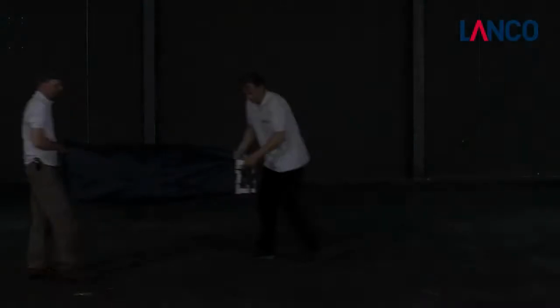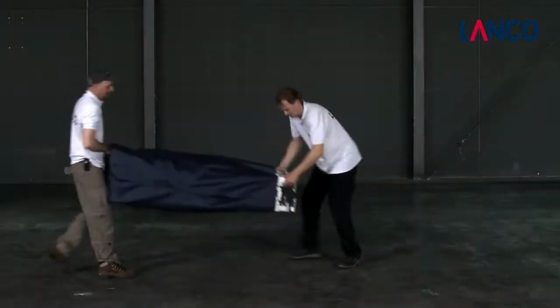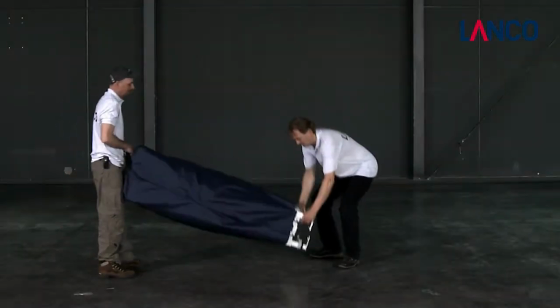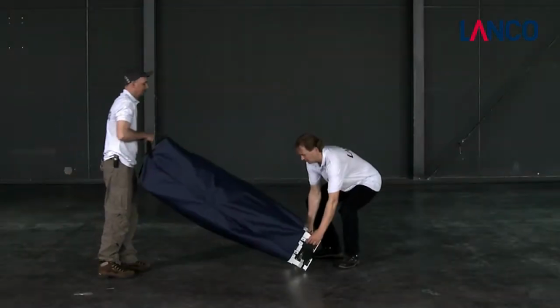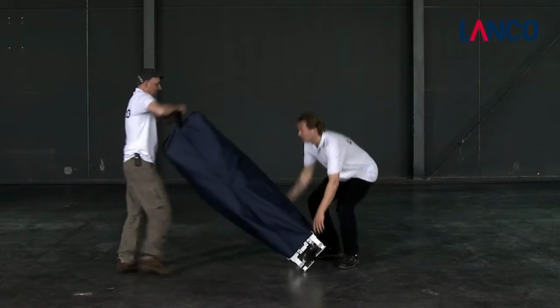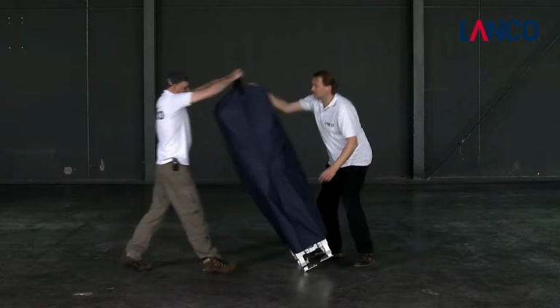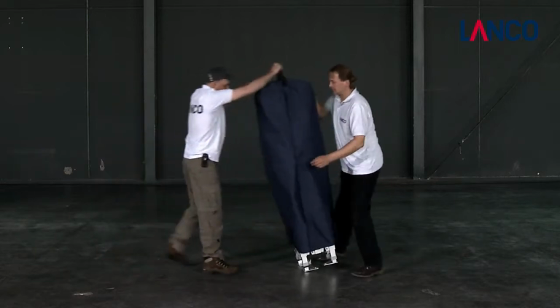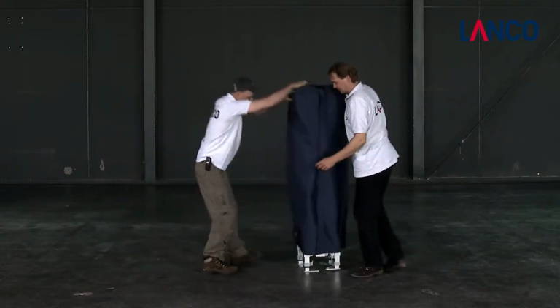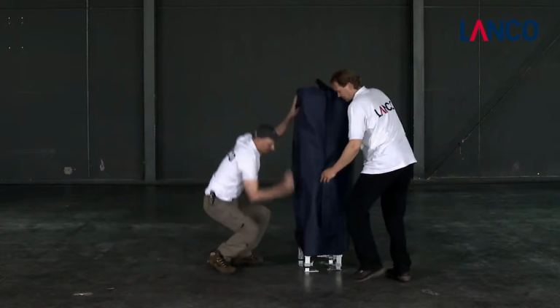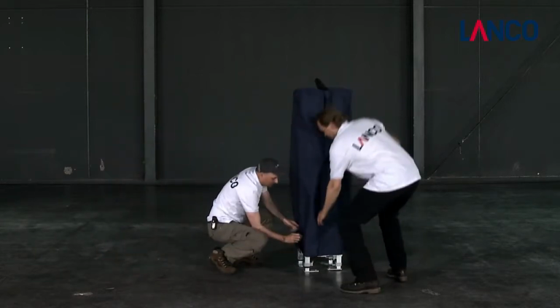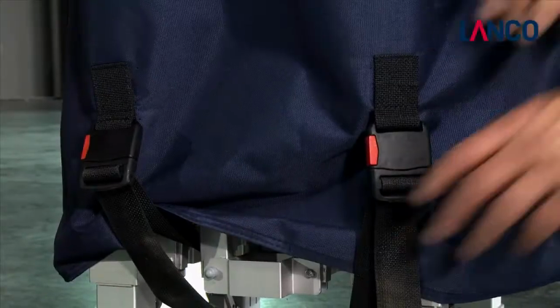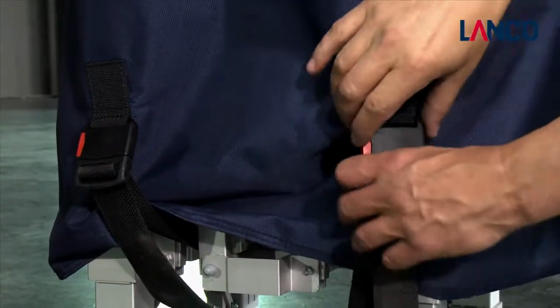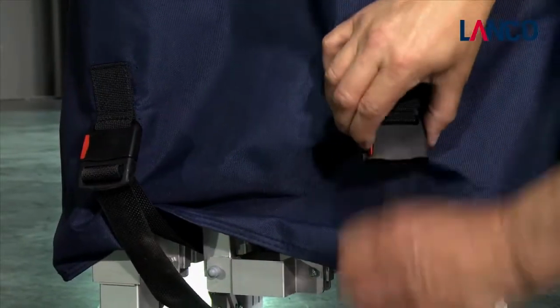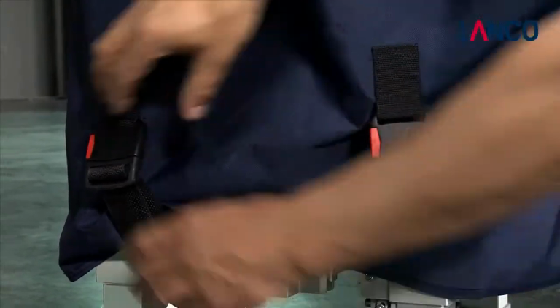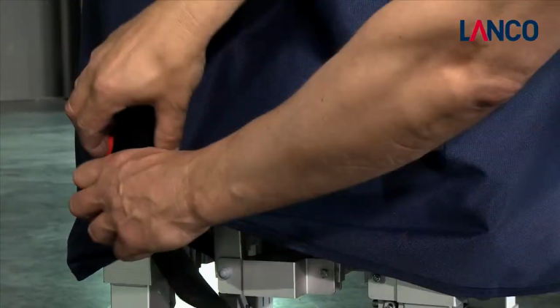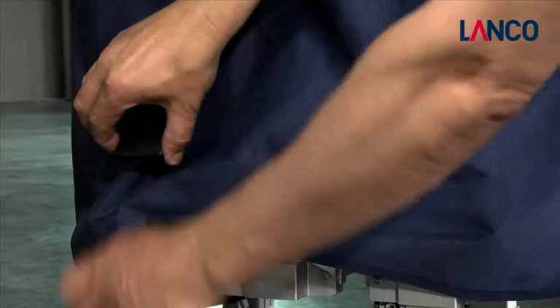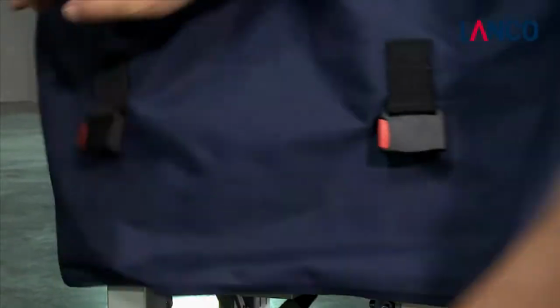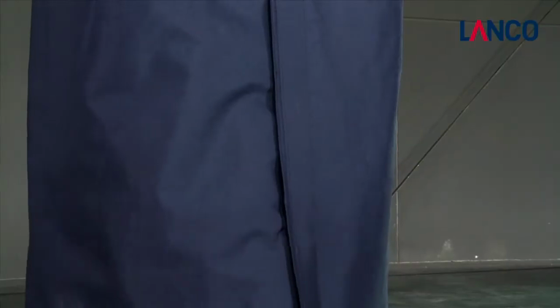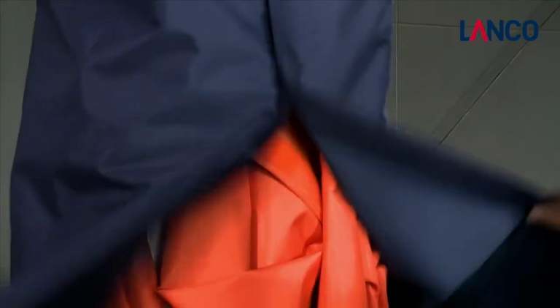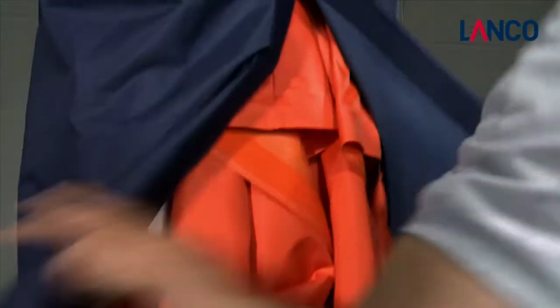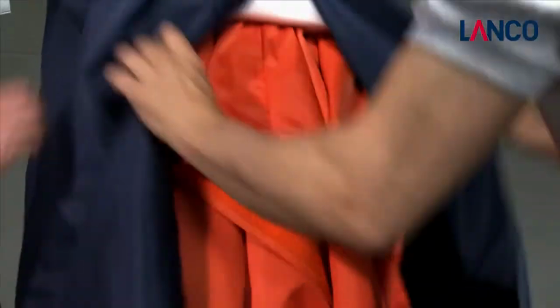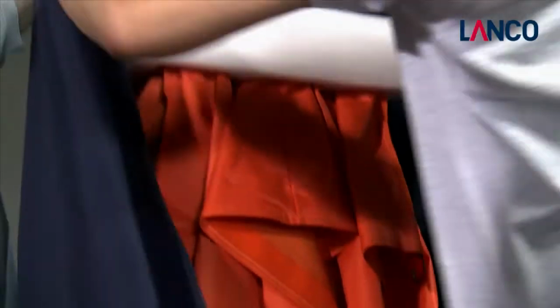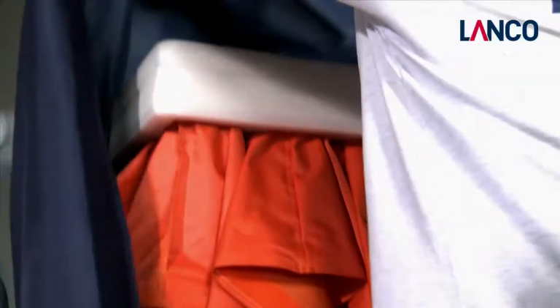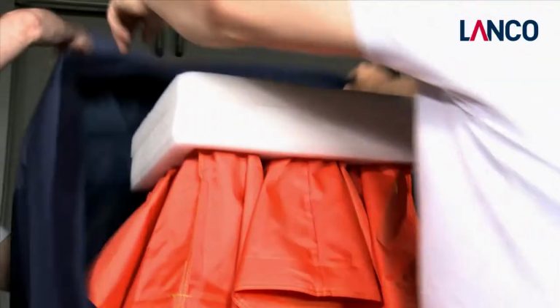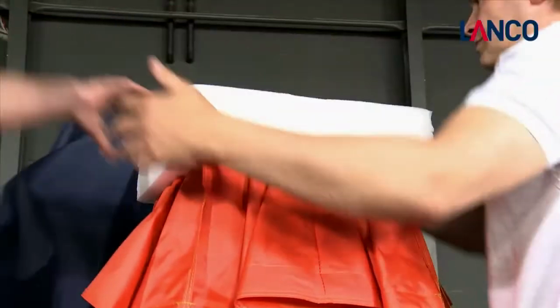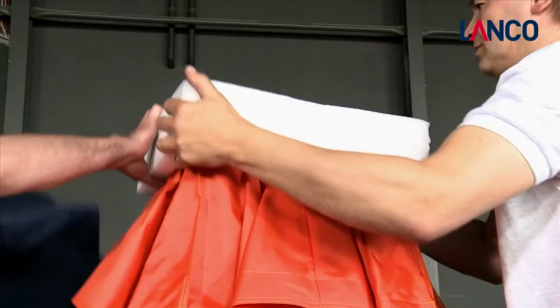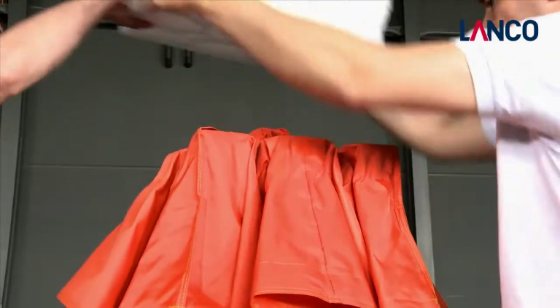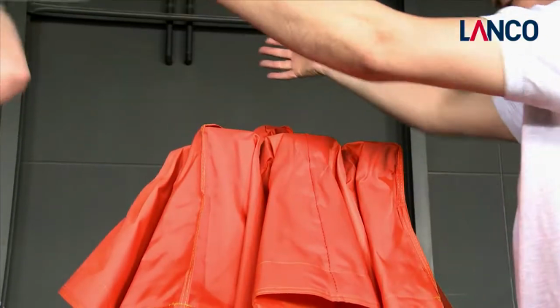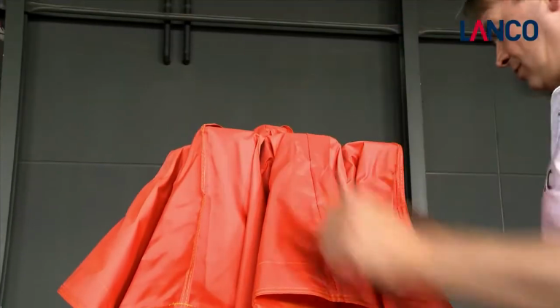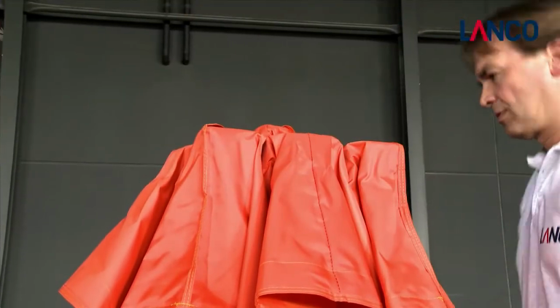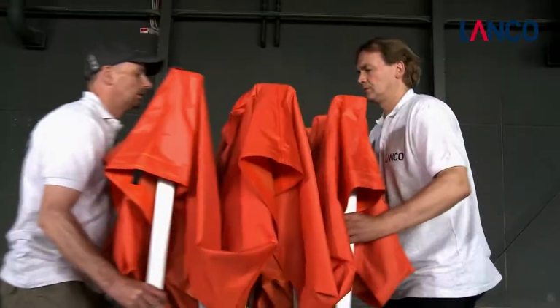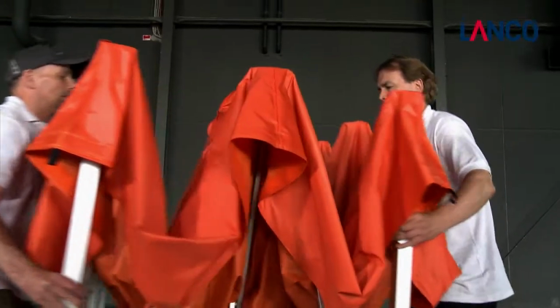Just two people are required to assemble the Lanco FZ tent. The roof of the tent should already be mounted on the frame before assembly. Place the tent legs slightly apart.